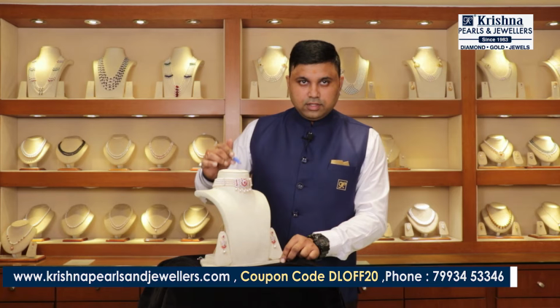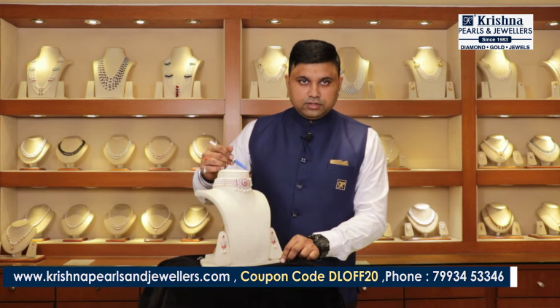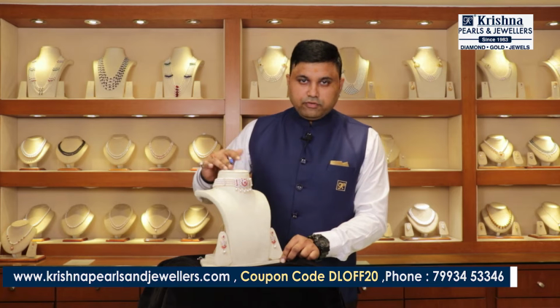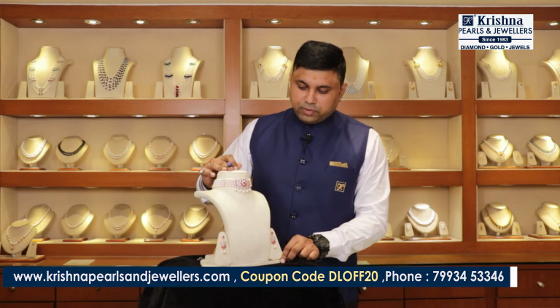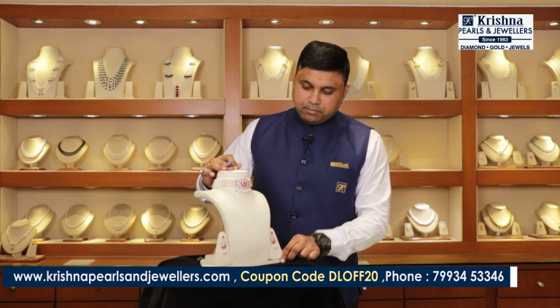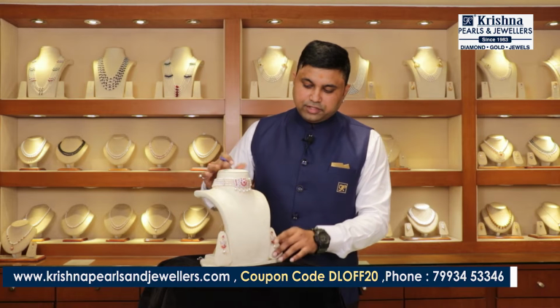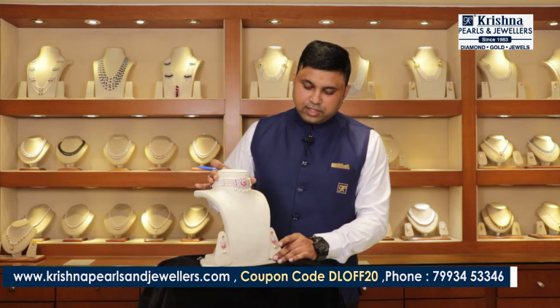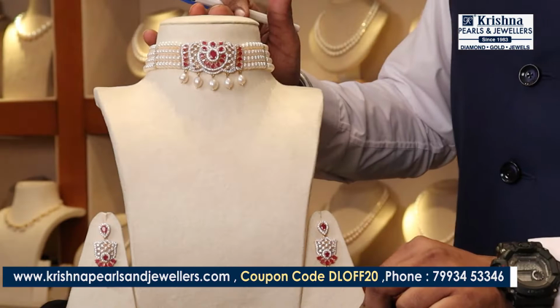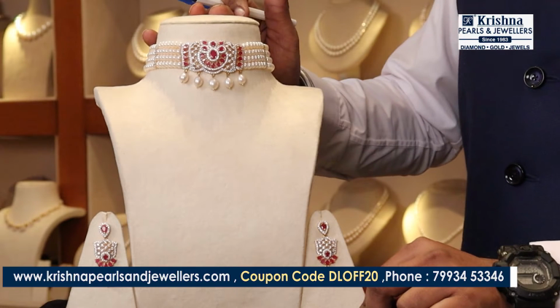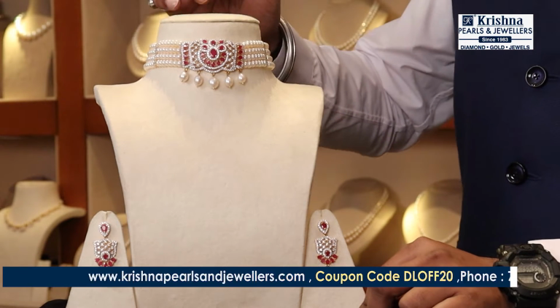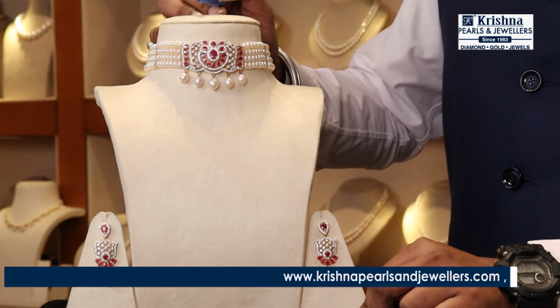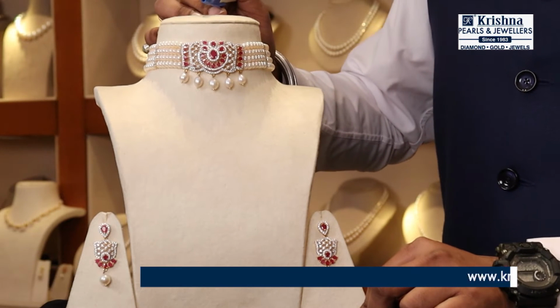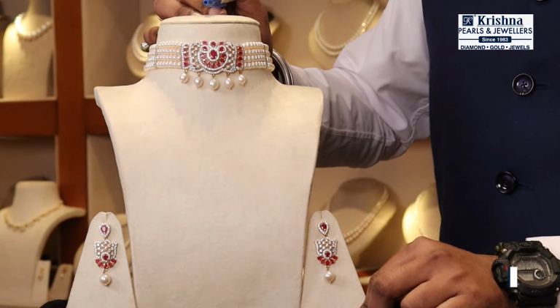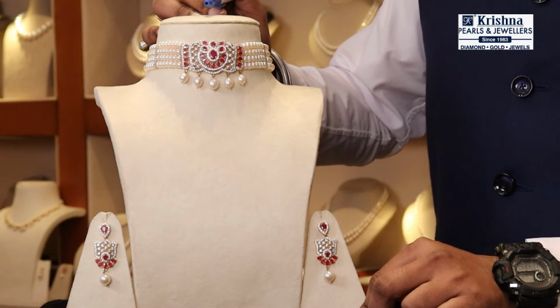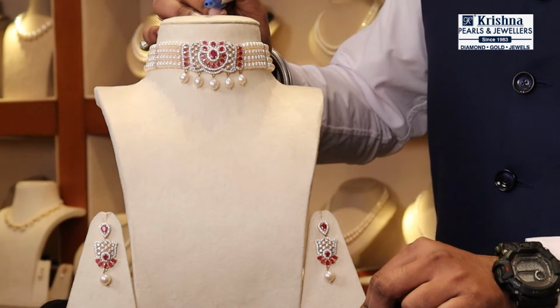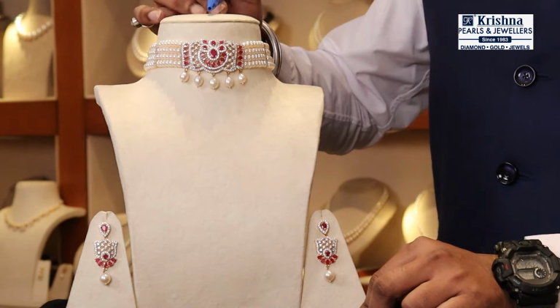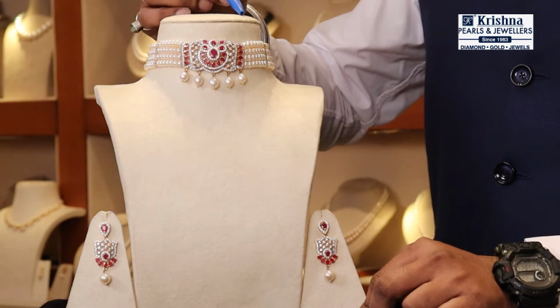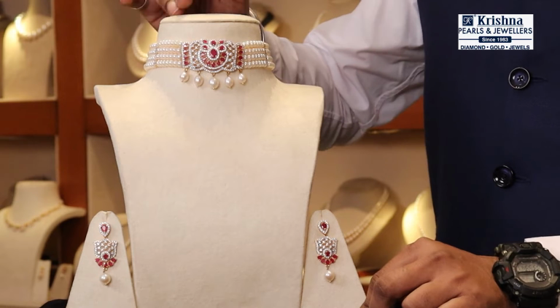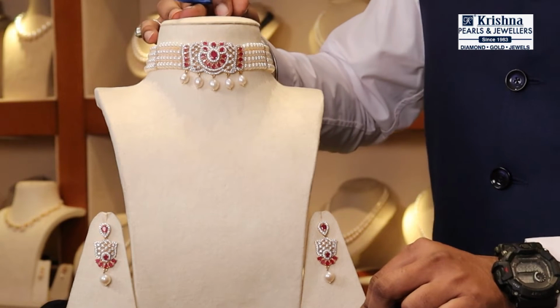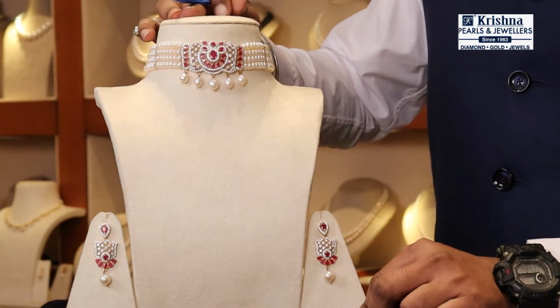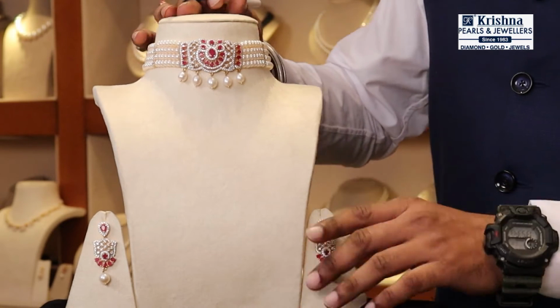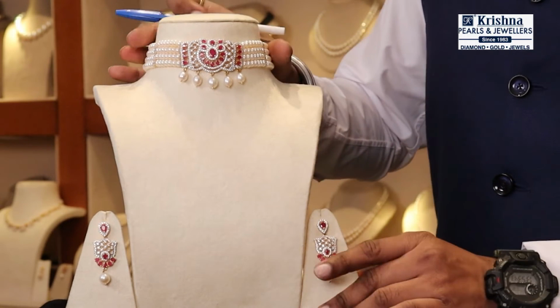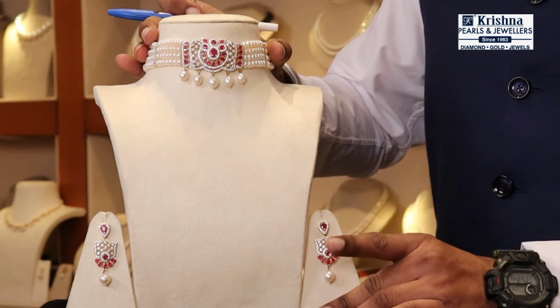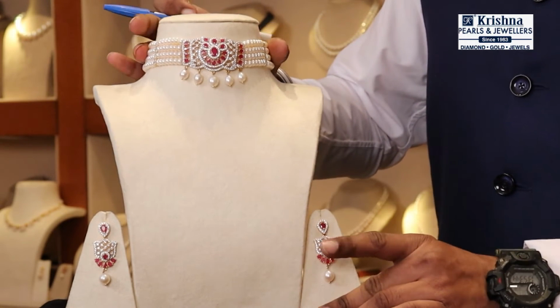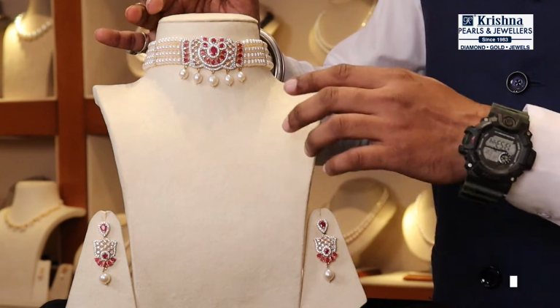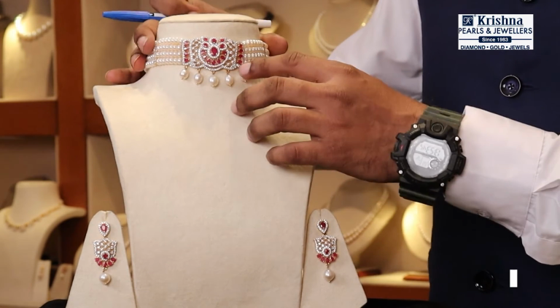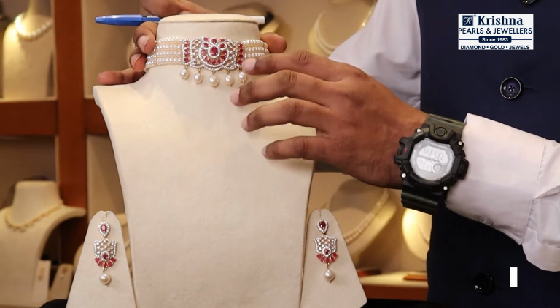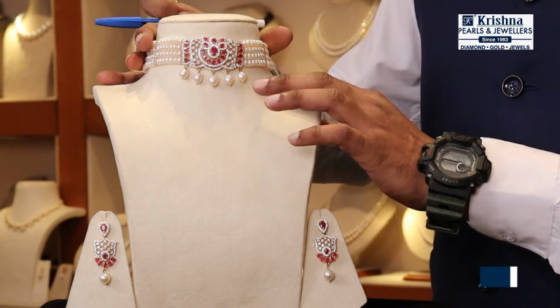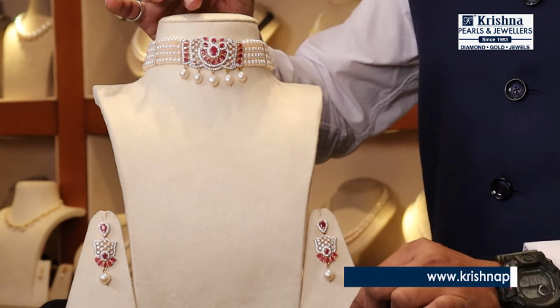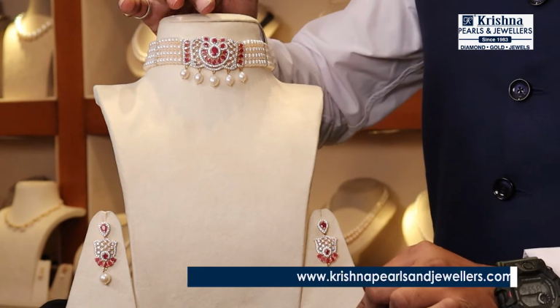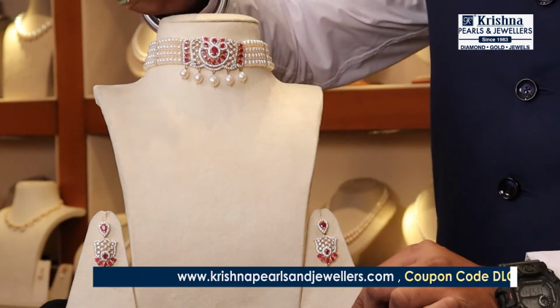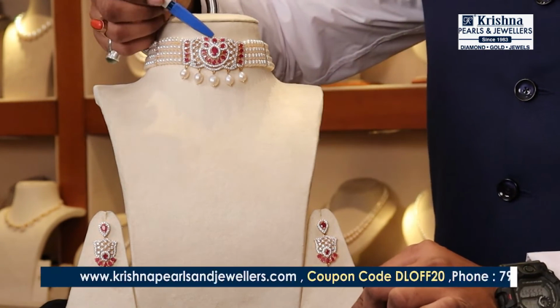This is the fourth product — a Pearl Choker with silver pine and gold plated semi-precious stones and cubic zircons. This pendant goes on as a designer piece.